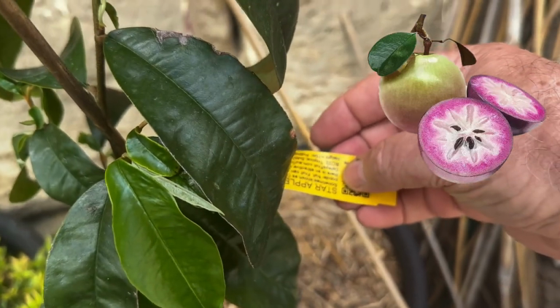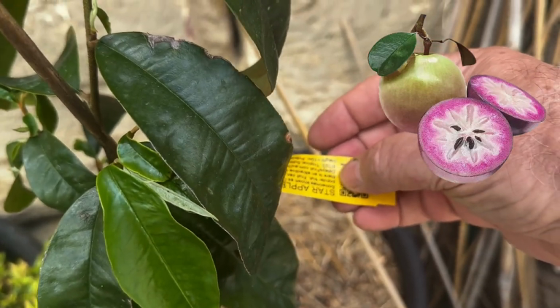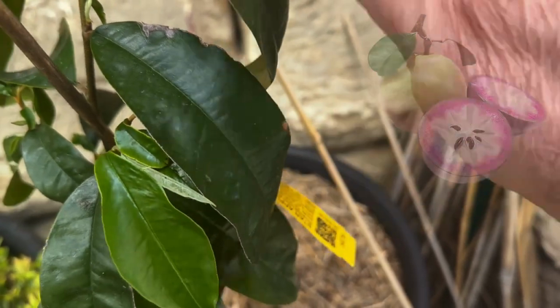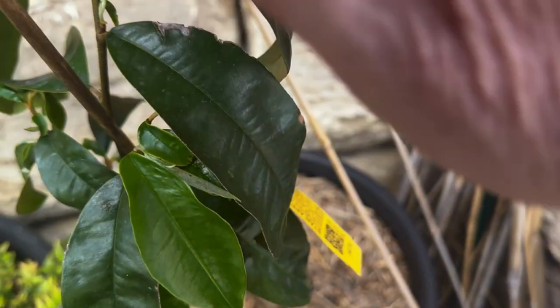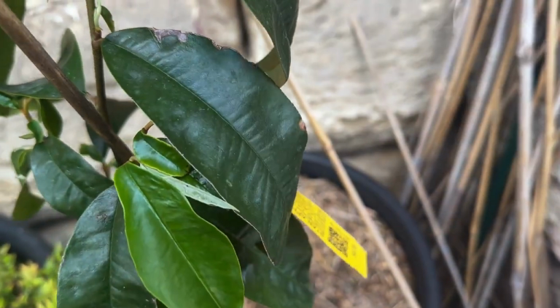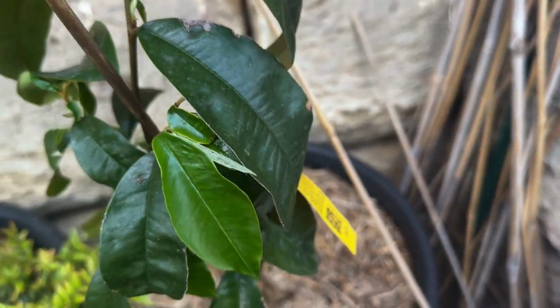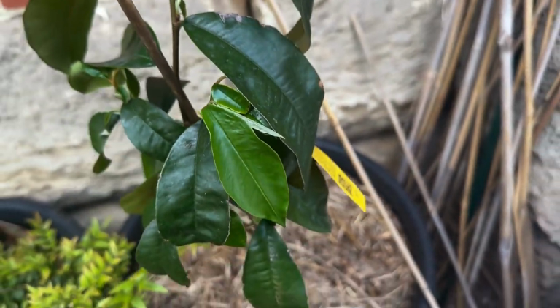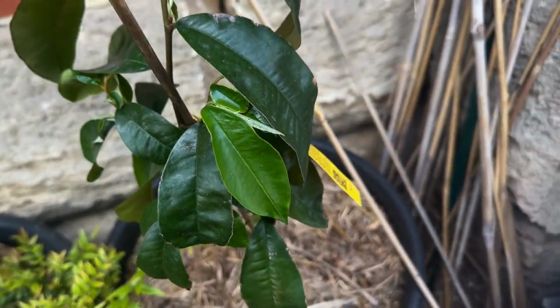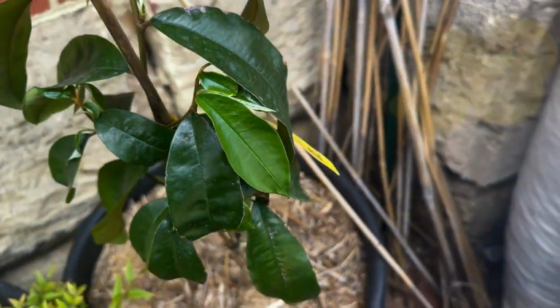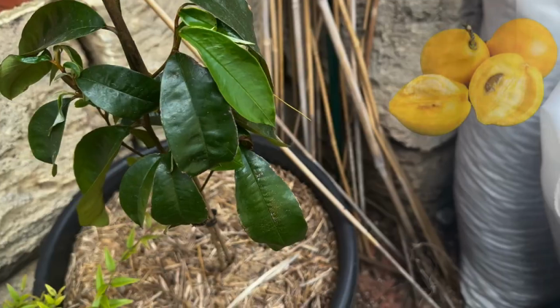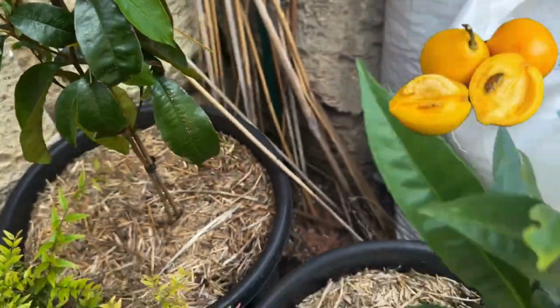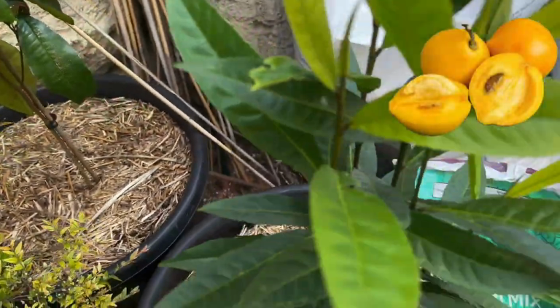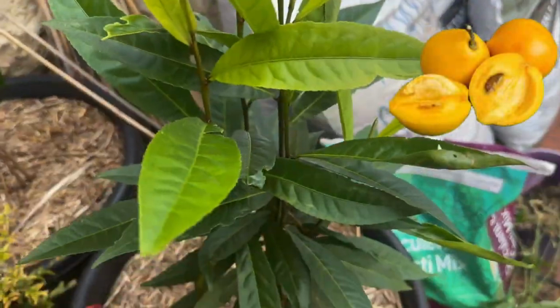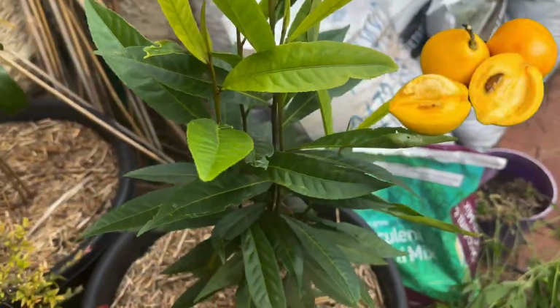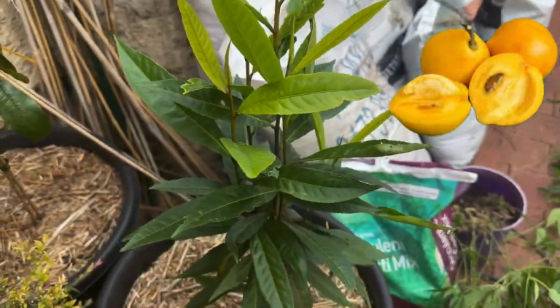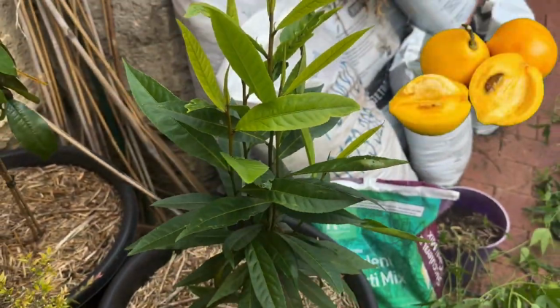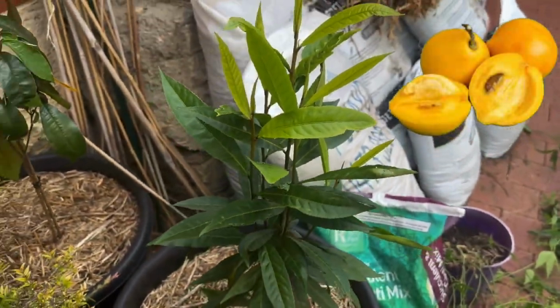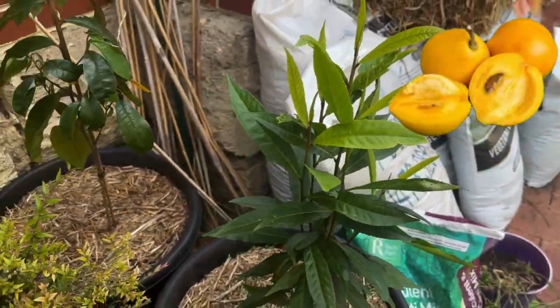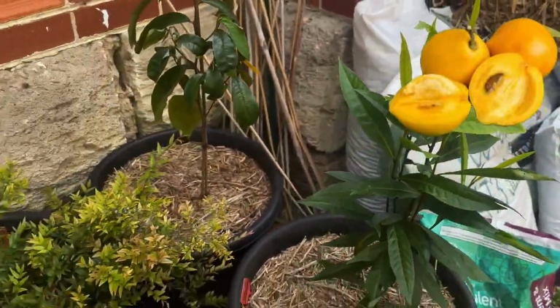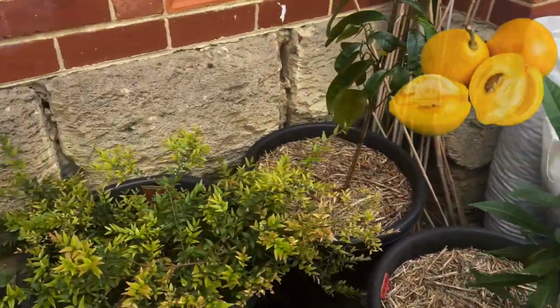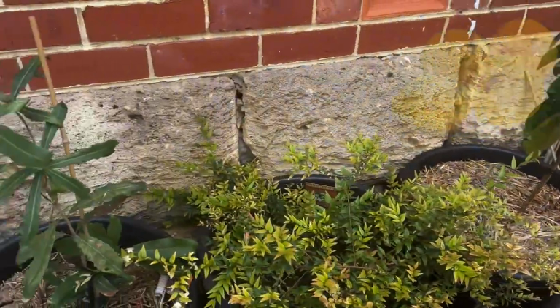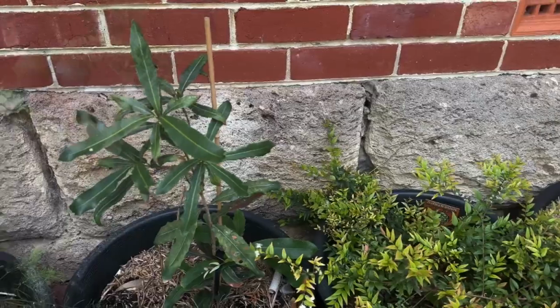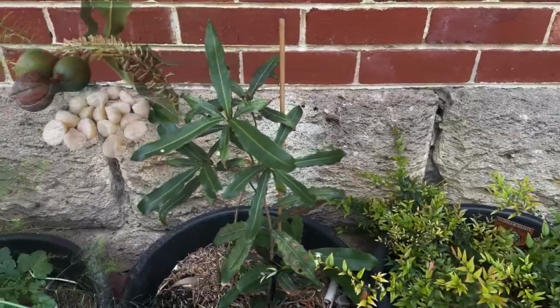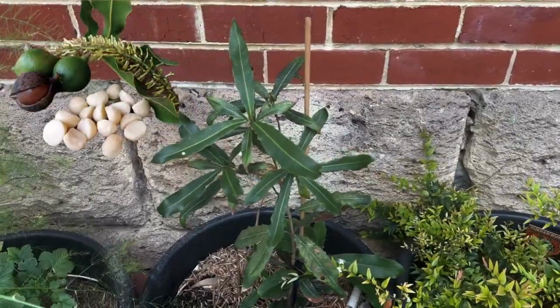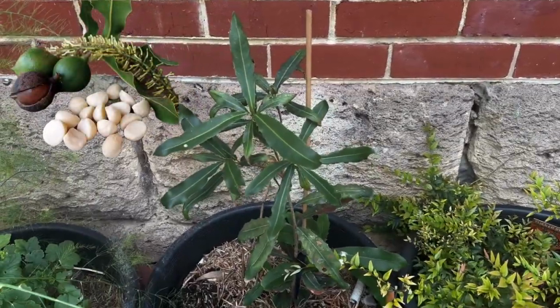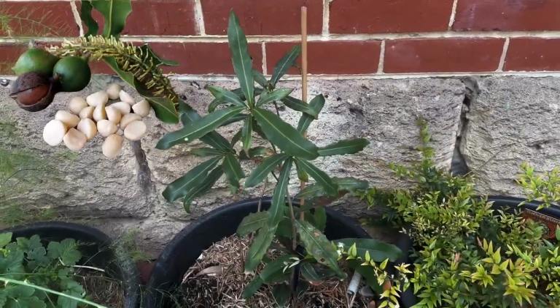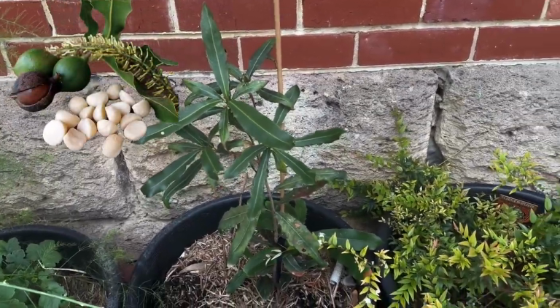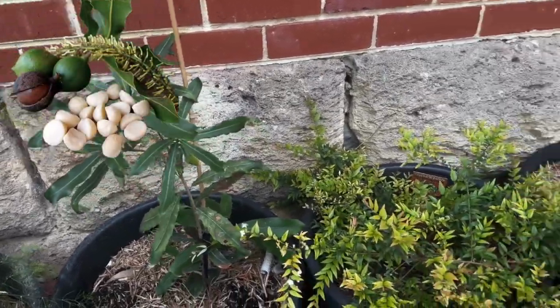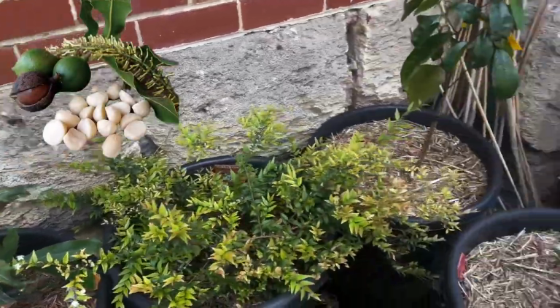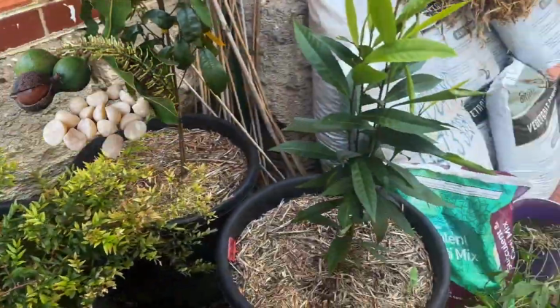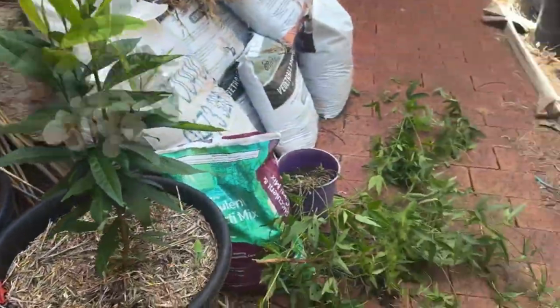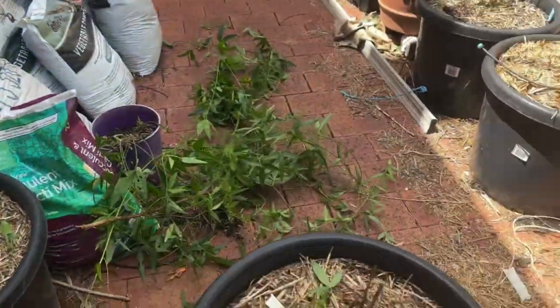The star apple is one I was very concerned about because it's not suited well to our climate, so we'll see how it goes in summer. I've also got a yellow mangosteen here, my macadamia, and if we go down here we'll see one that didn't survive.